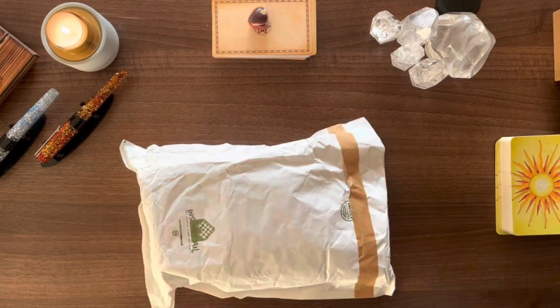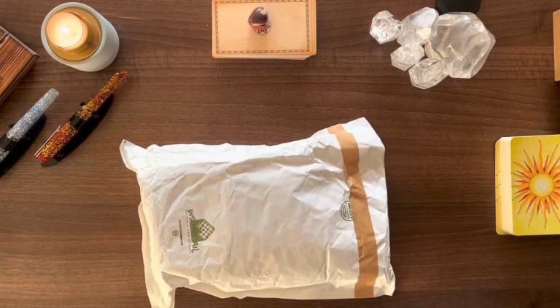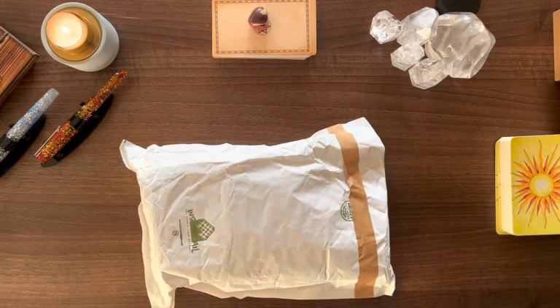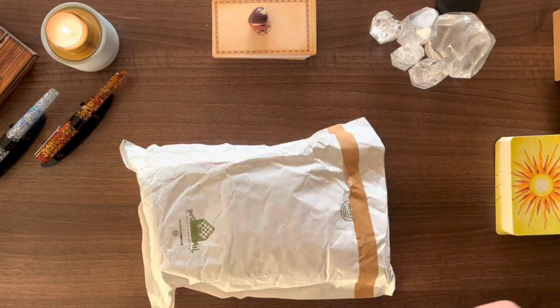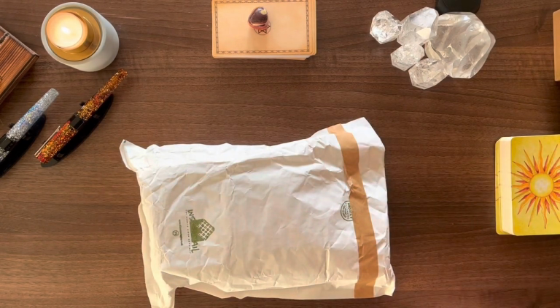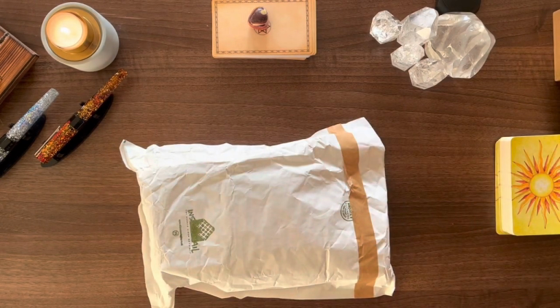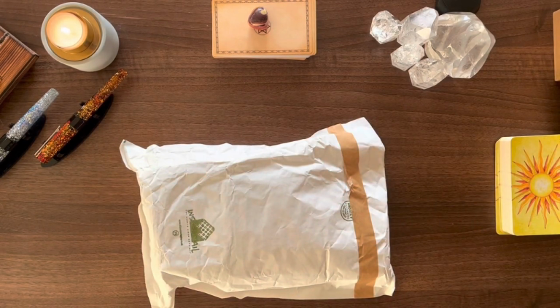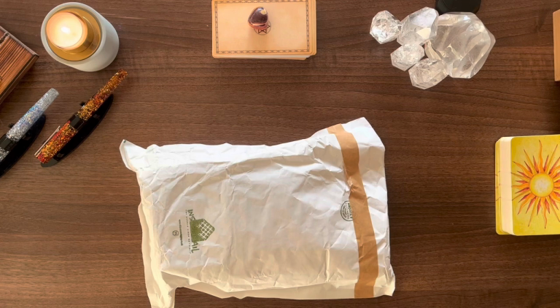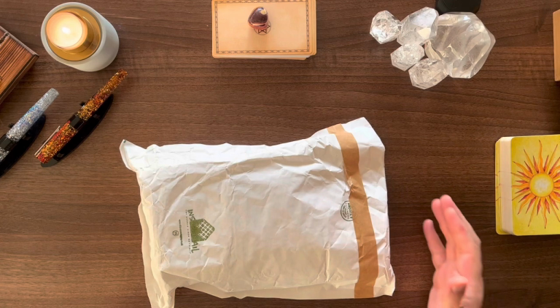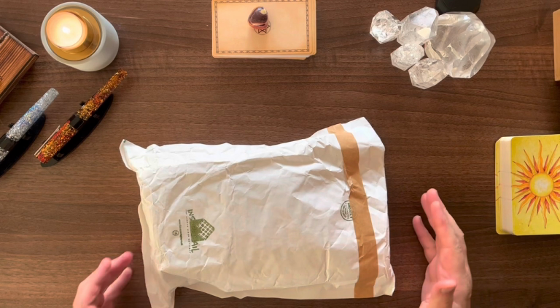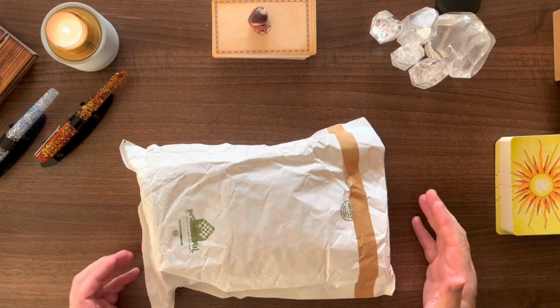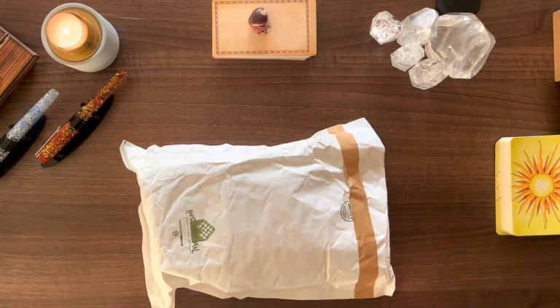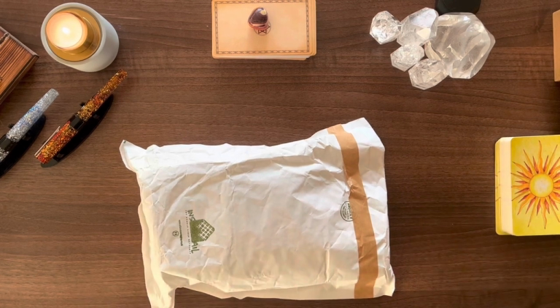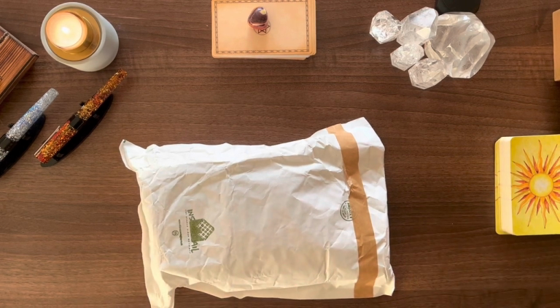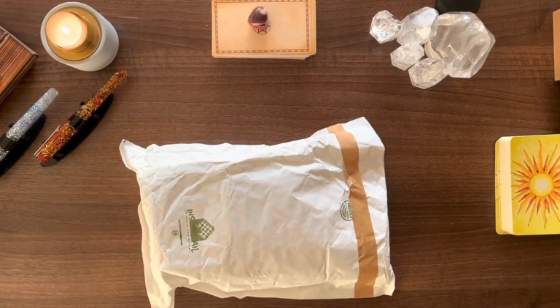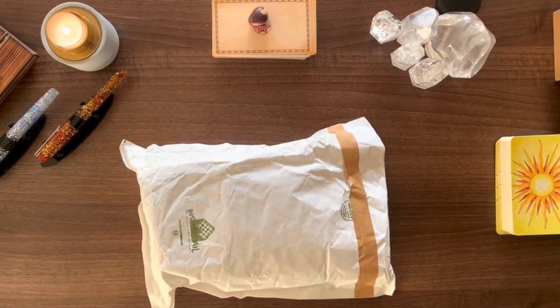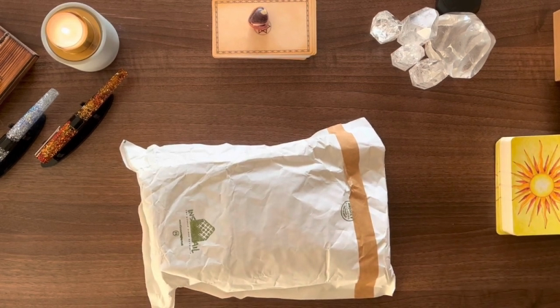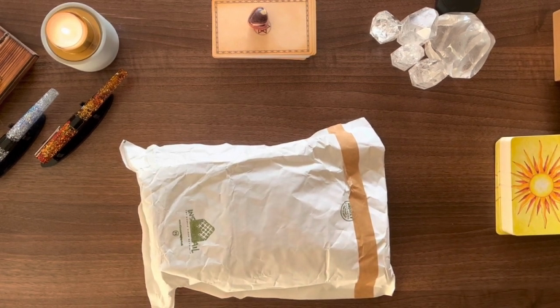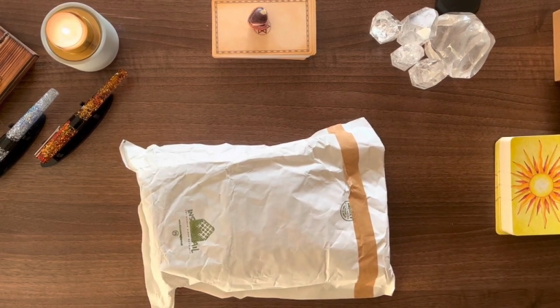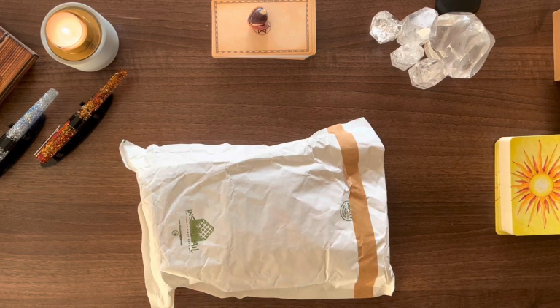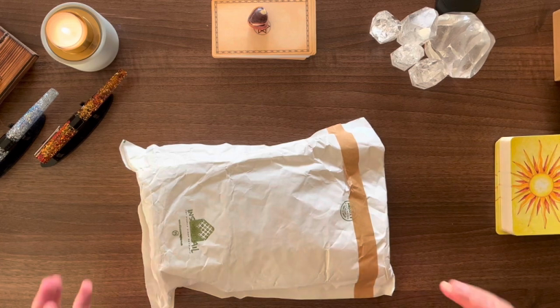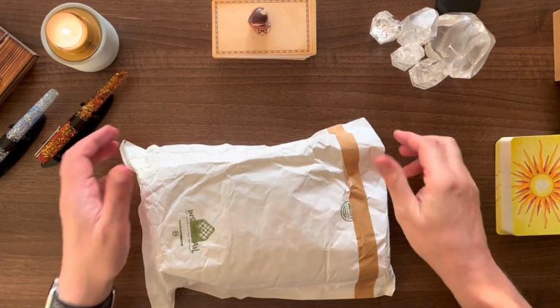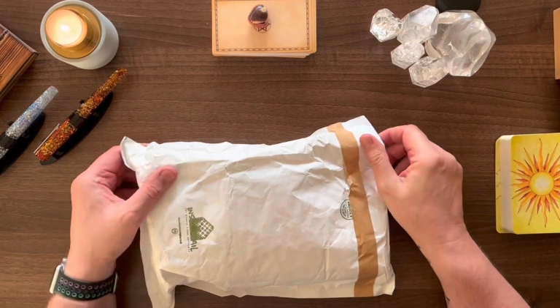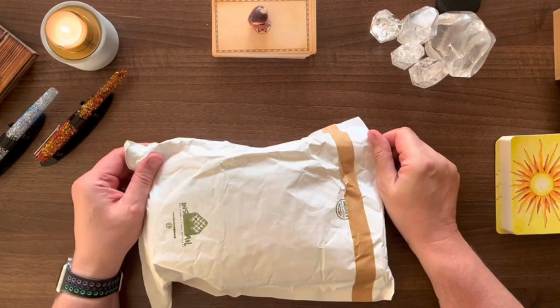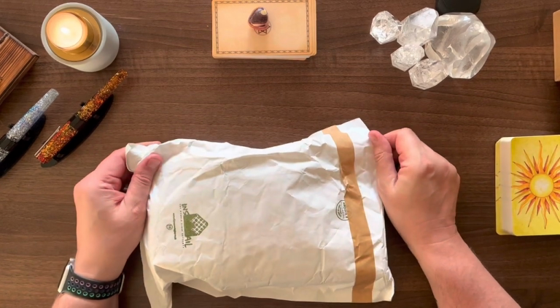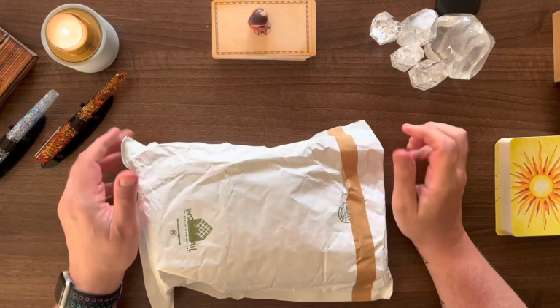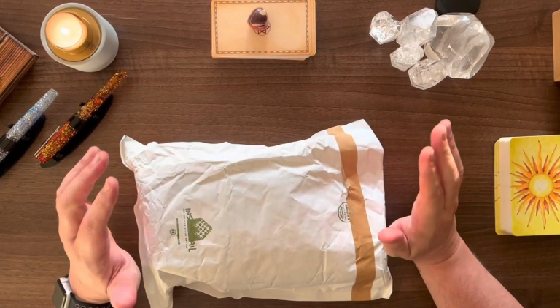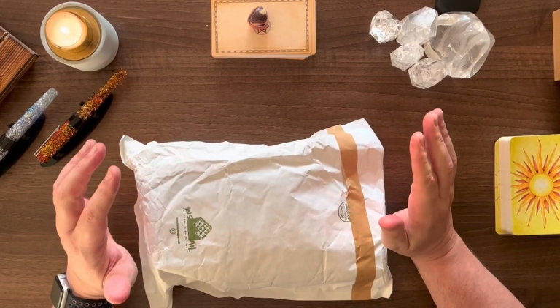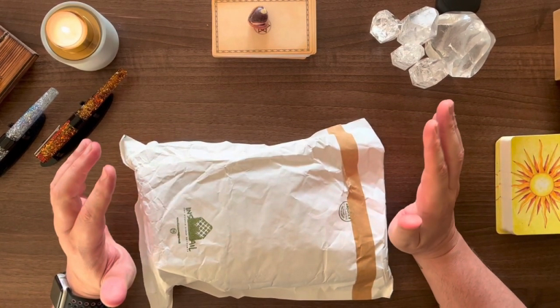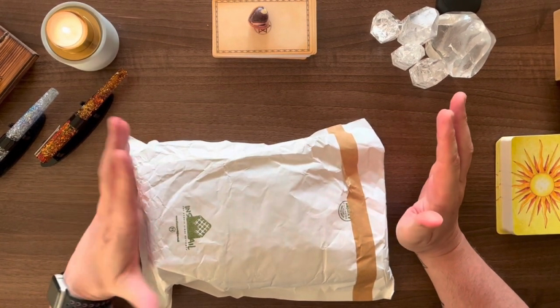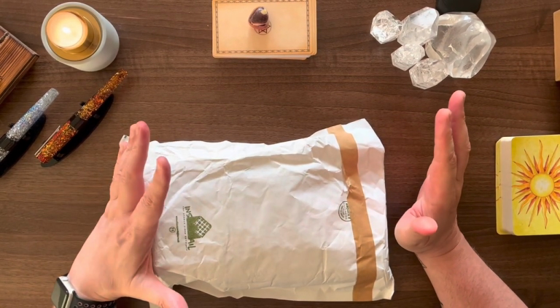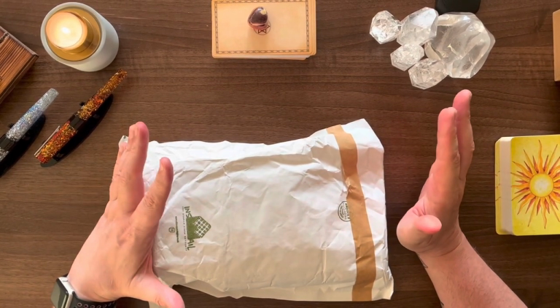Hello my dogs, it's Simon here. Welcome back to the Hermit's Cave. Today I'm coming to you with a pen and ink video.